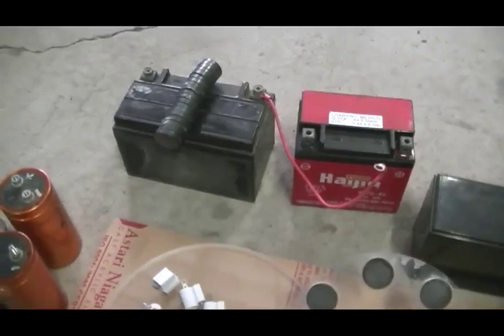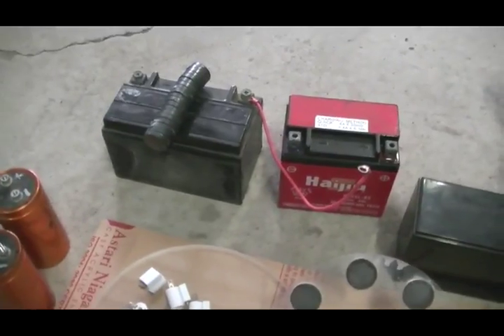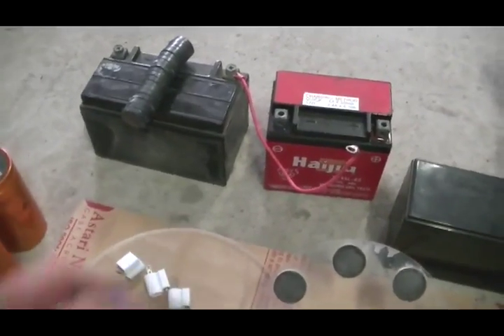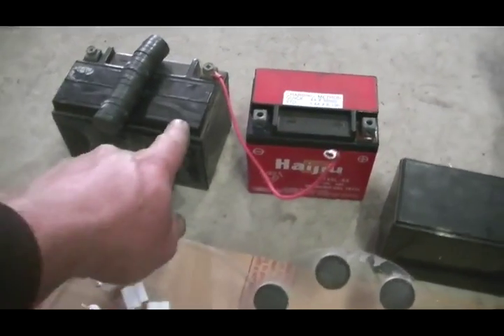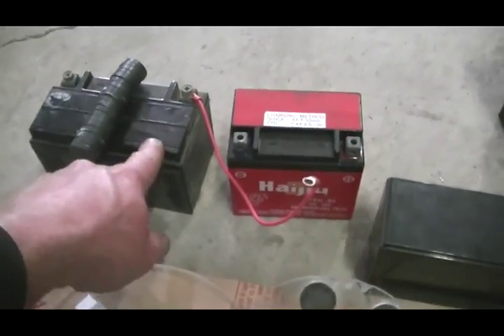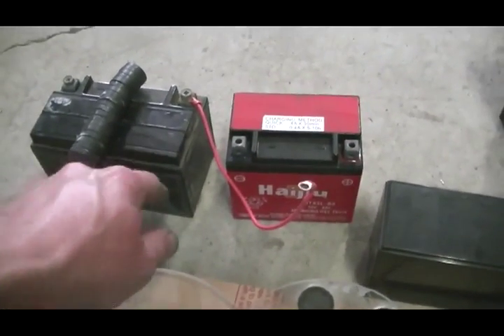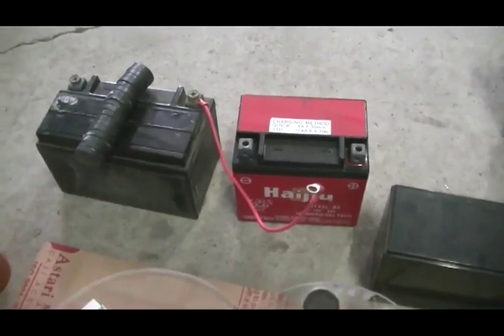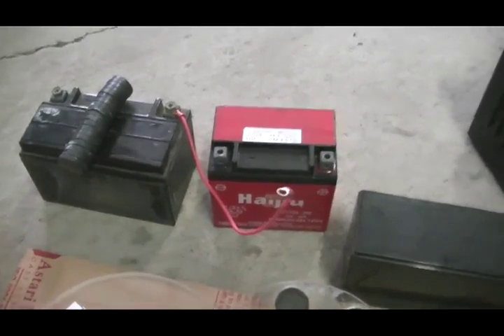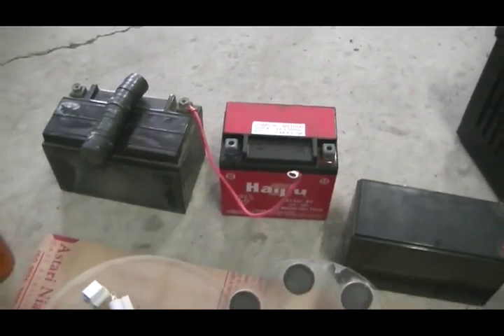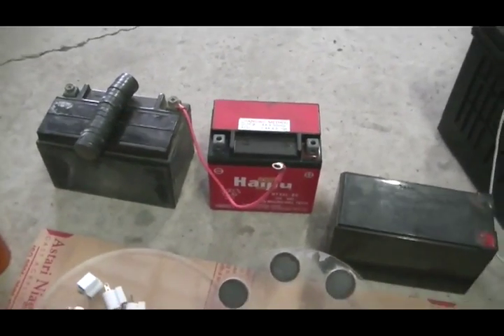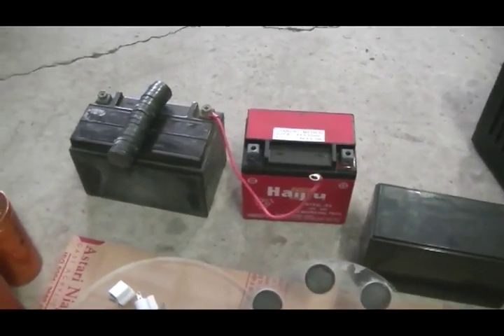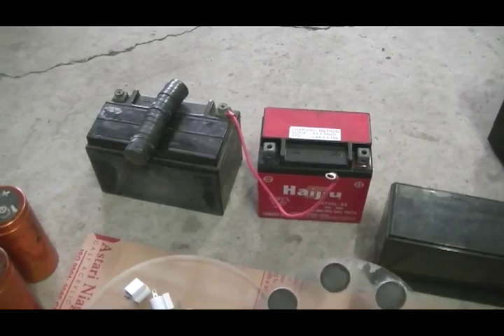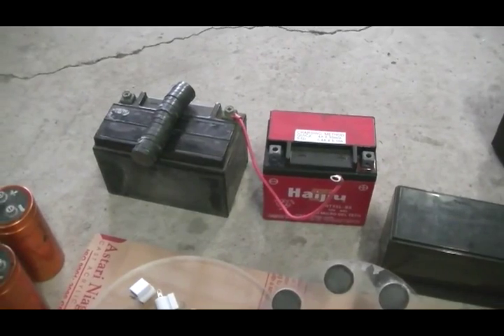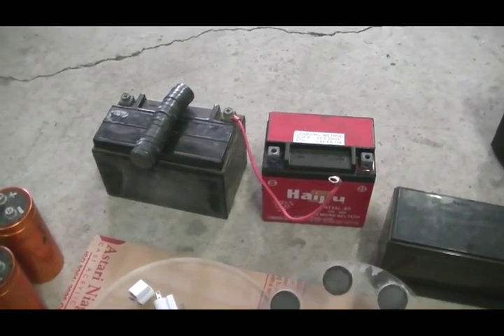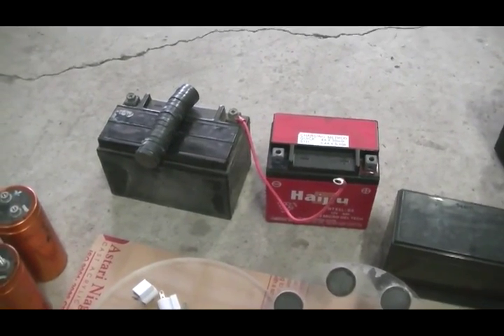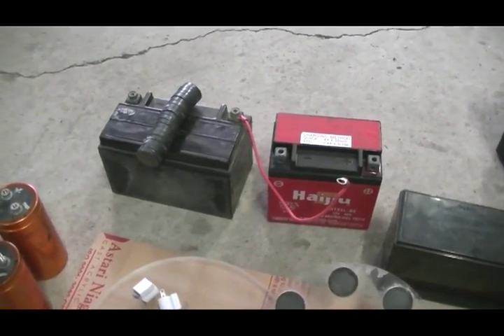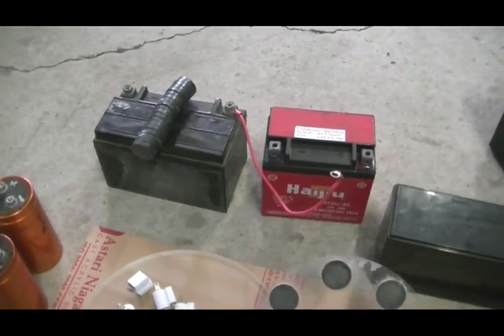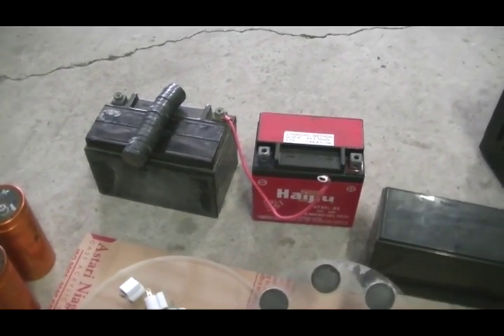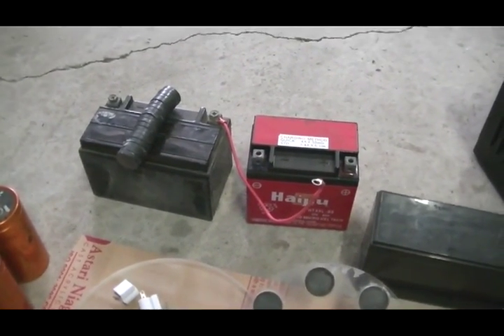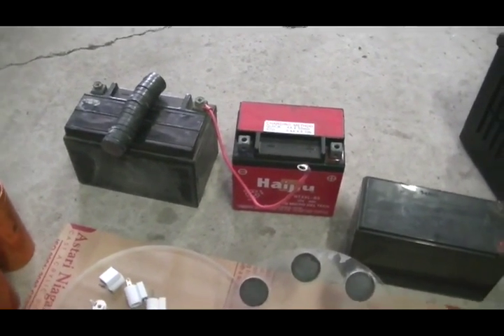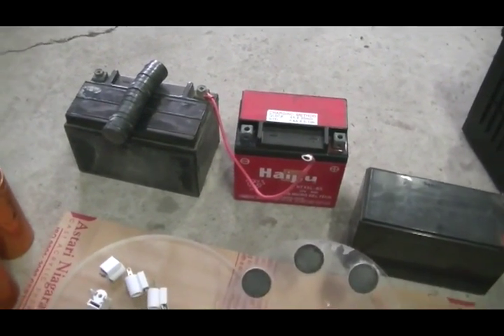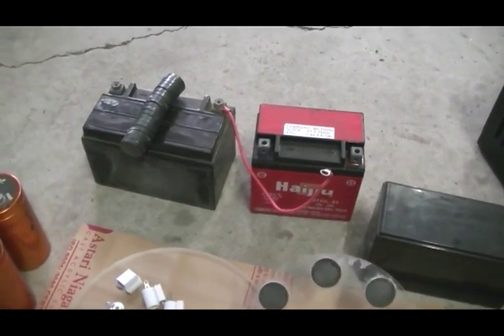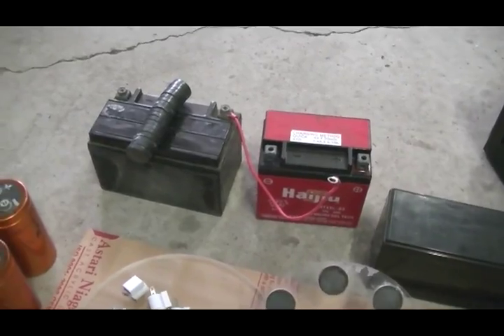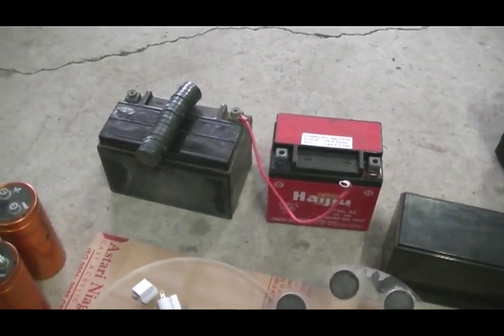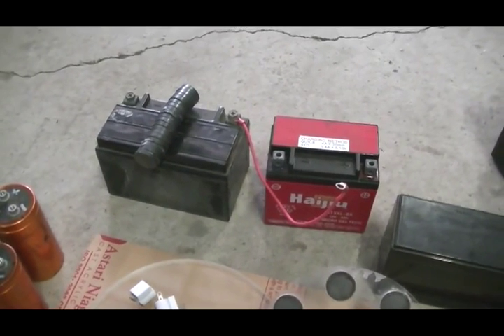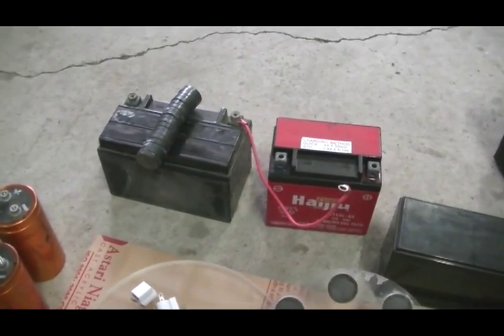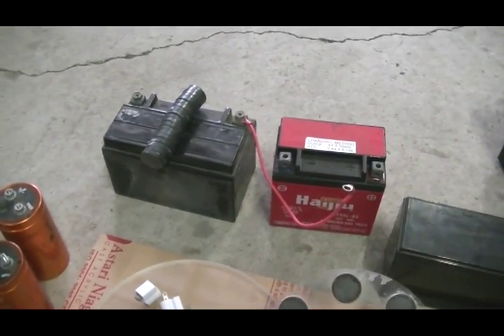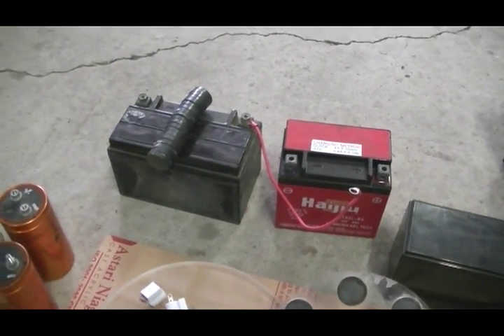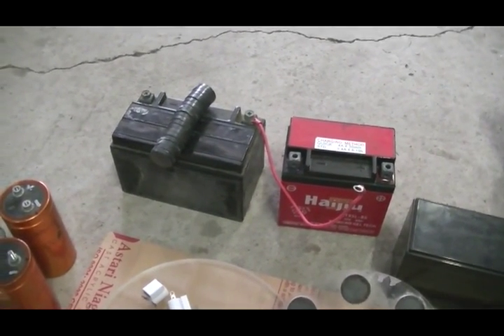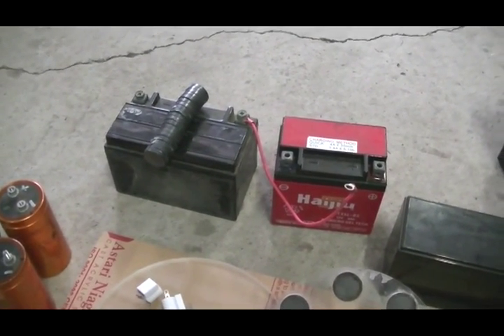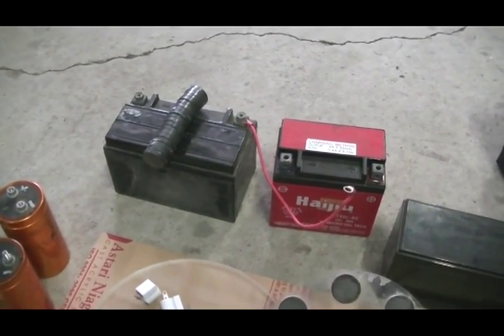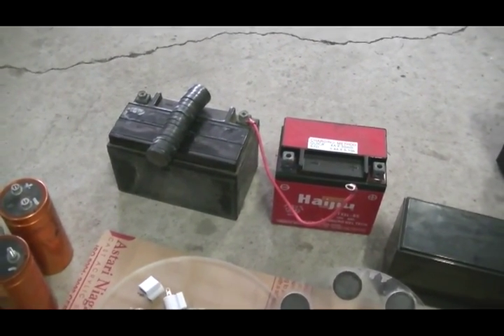This one's been sitting for about four years — it had 1.6 volts in it as you would have seen in my last video when I hooked it up to the spark gap, and that actually worked pretty well. It's now up to 5.6 volts.